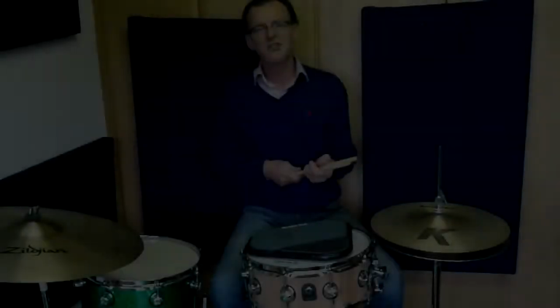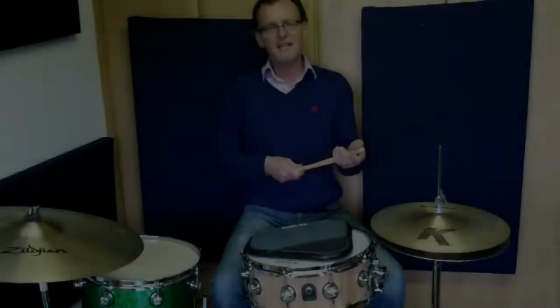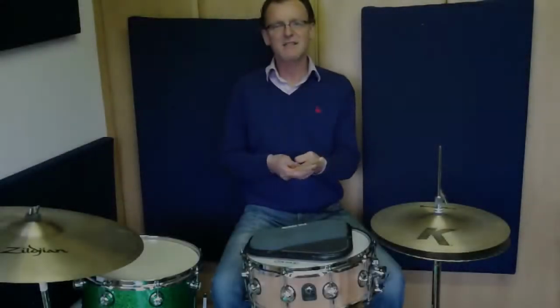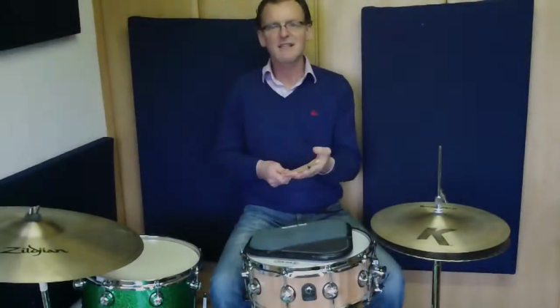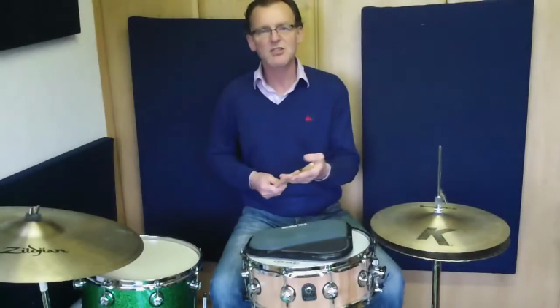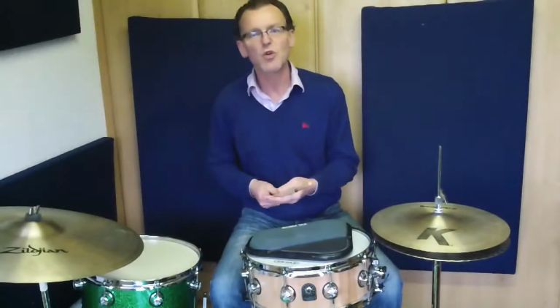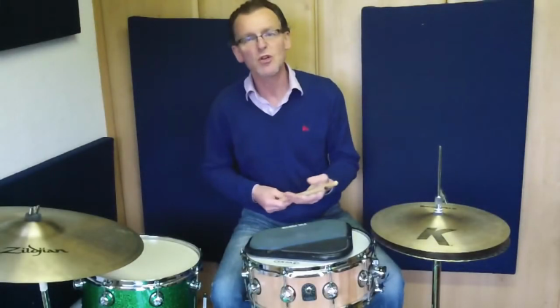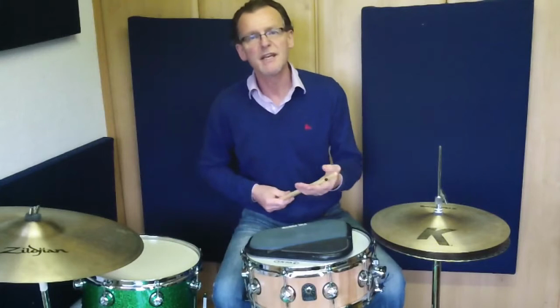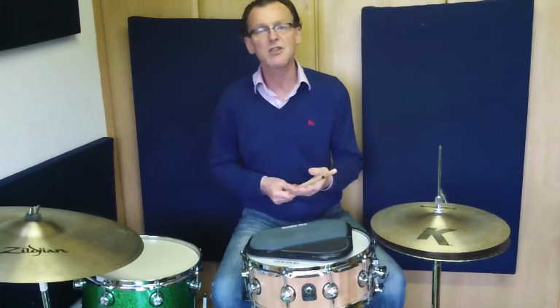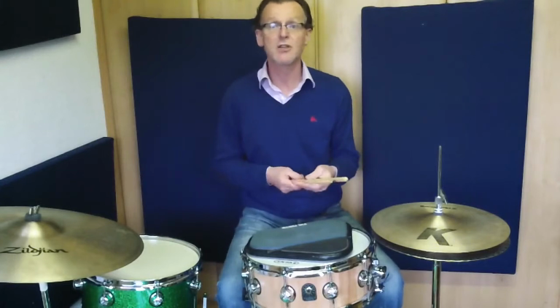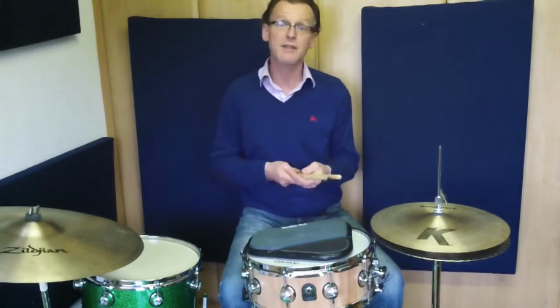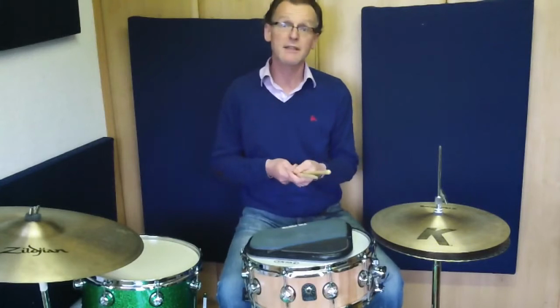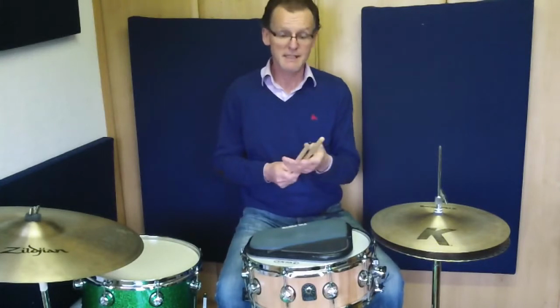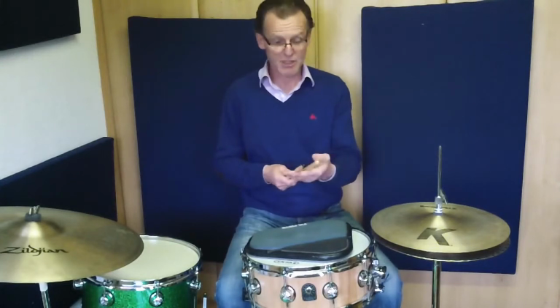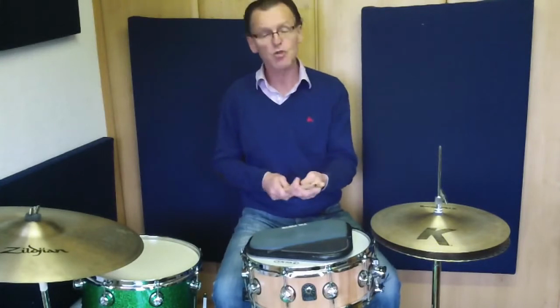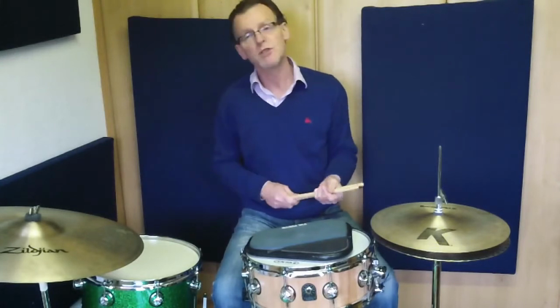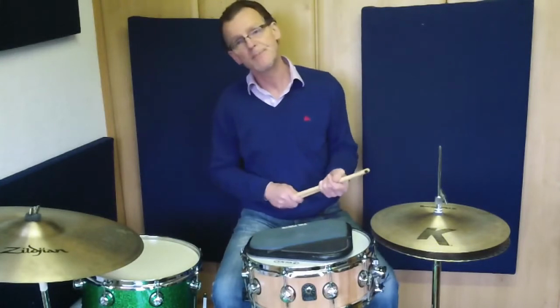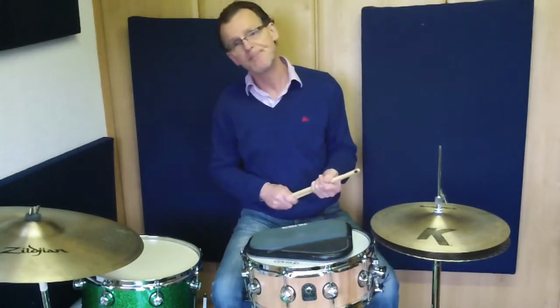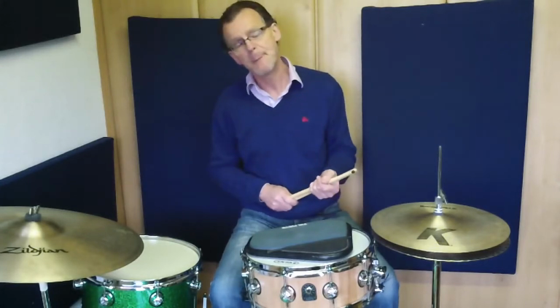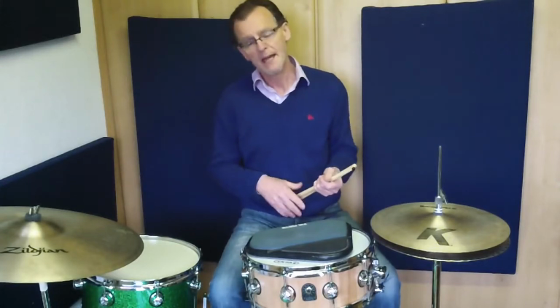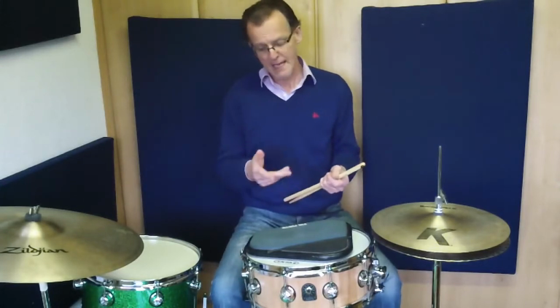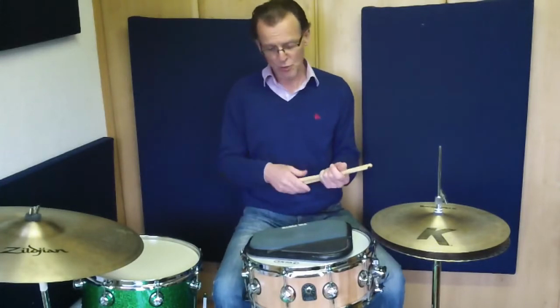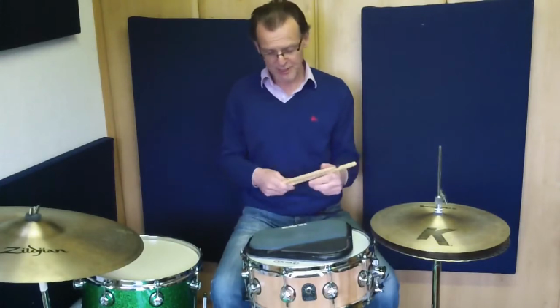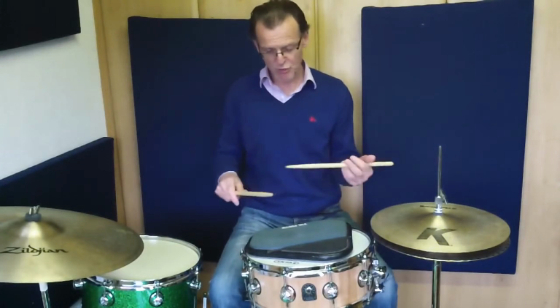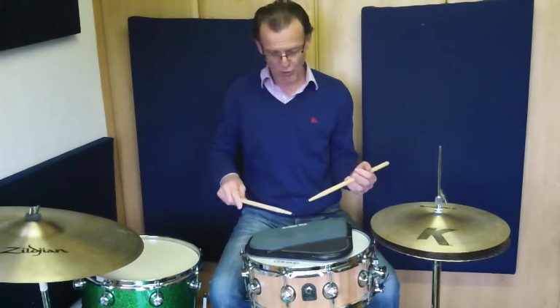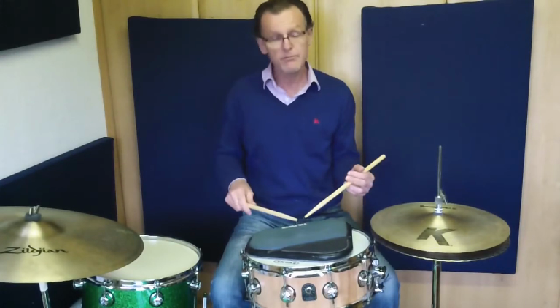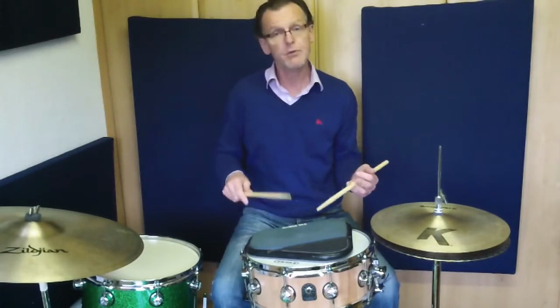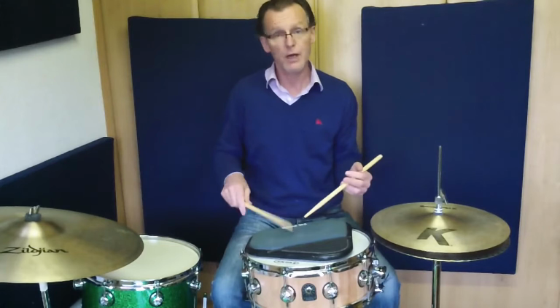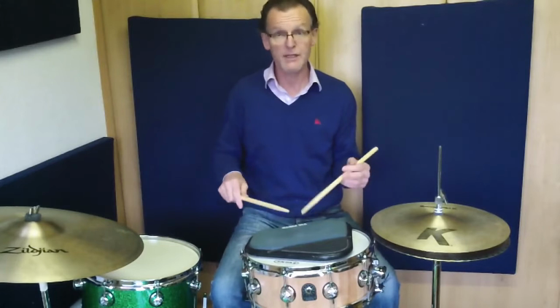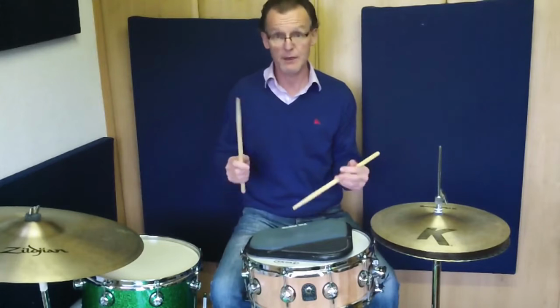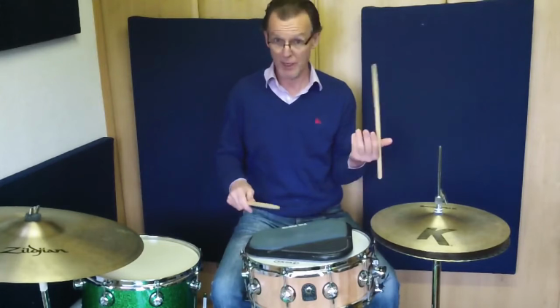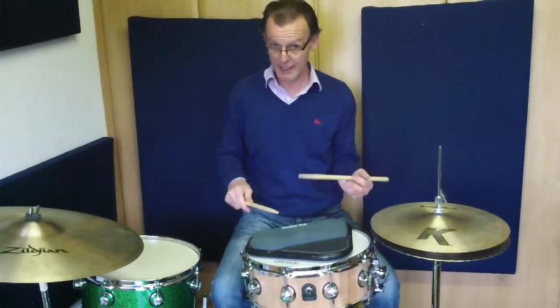In today's lesson we're going to look at an exercise I call the six-stroke switch. As you know in the six-stroke roll: right, right, left, left, right, left.